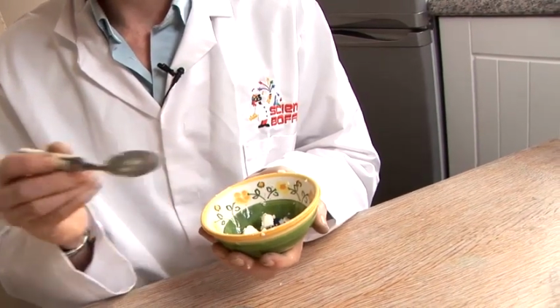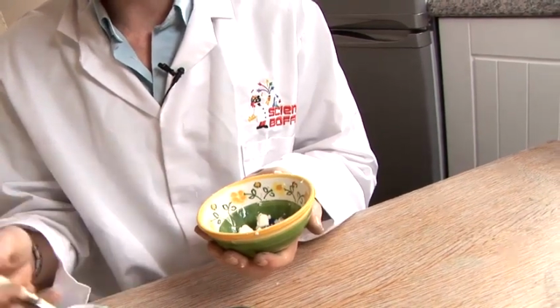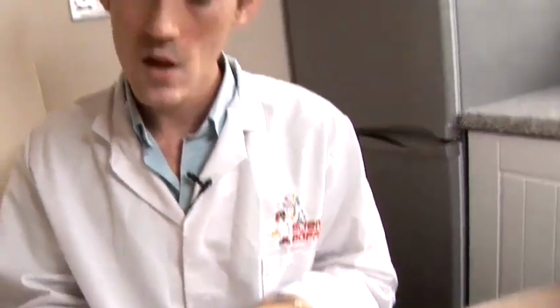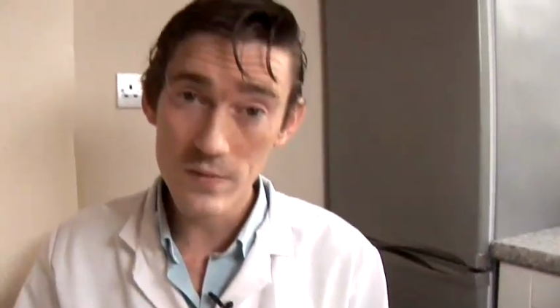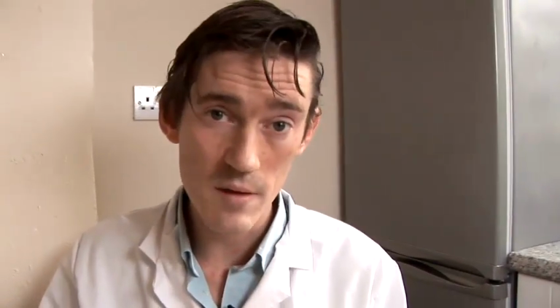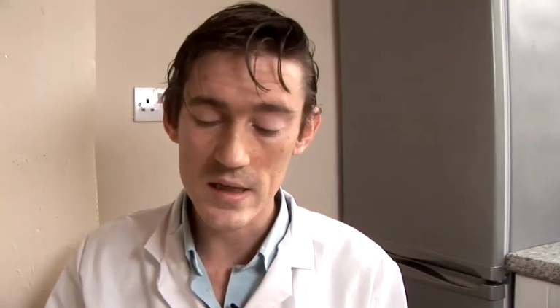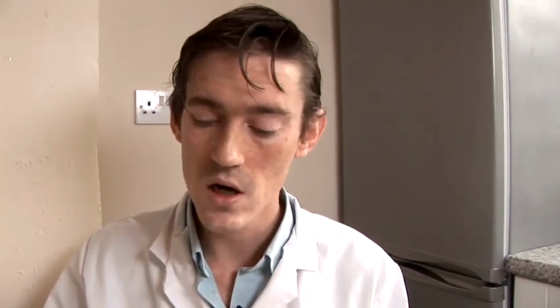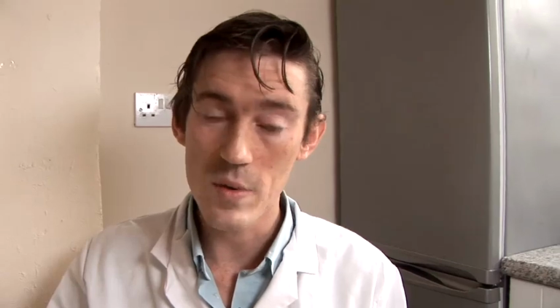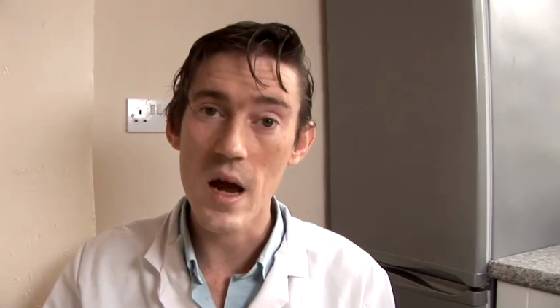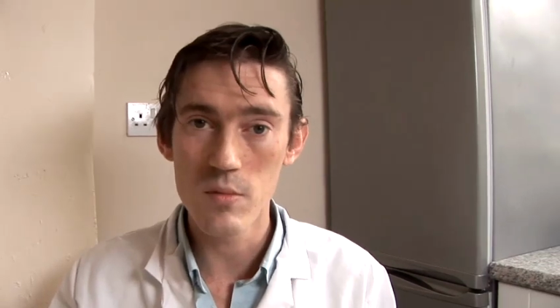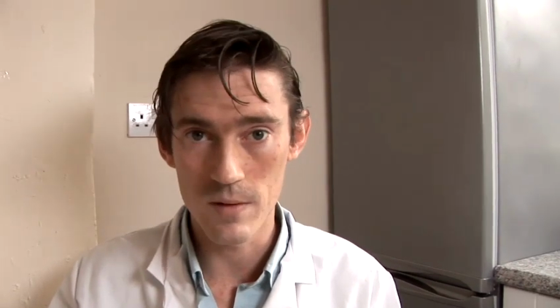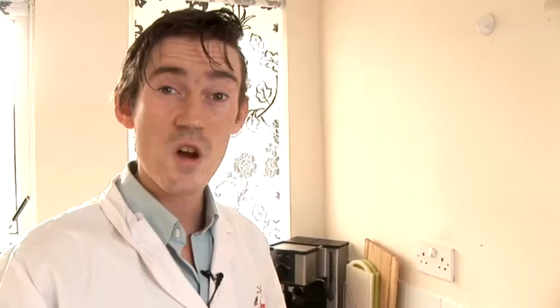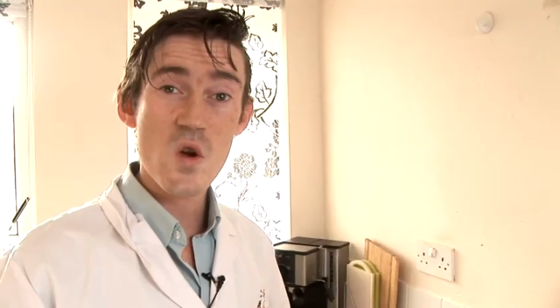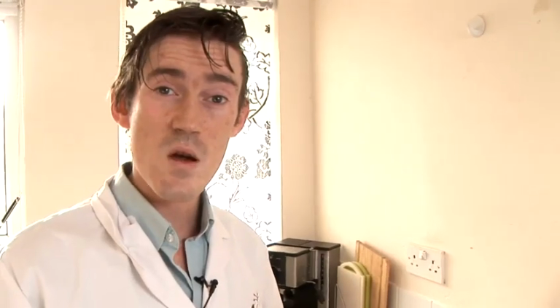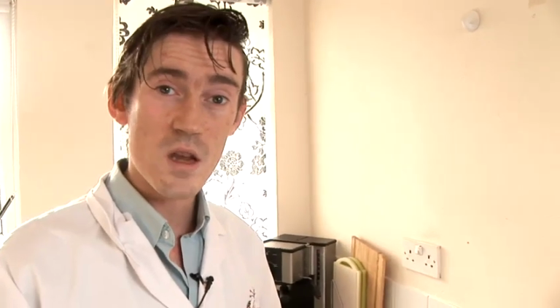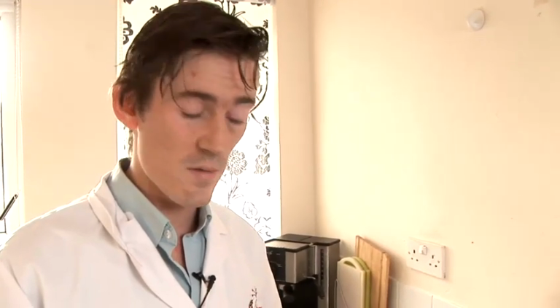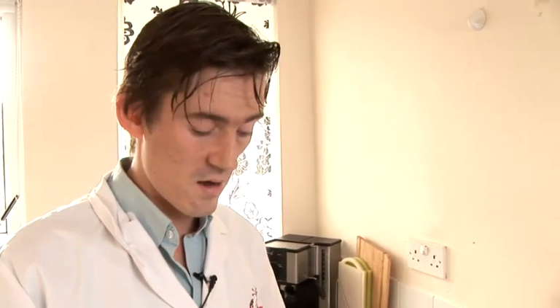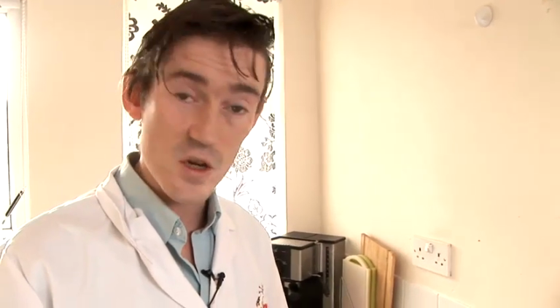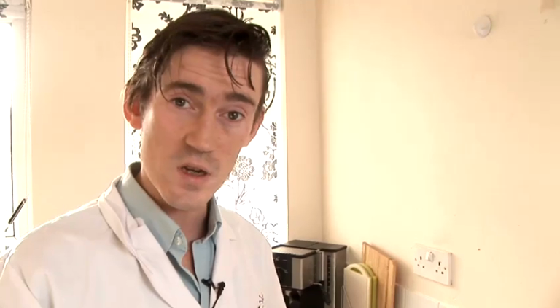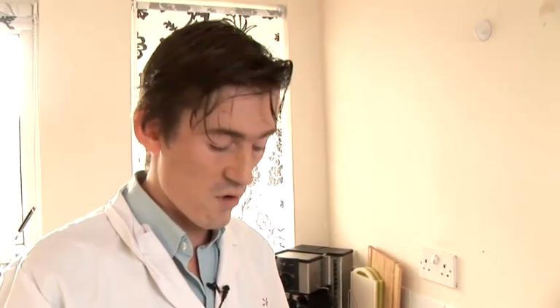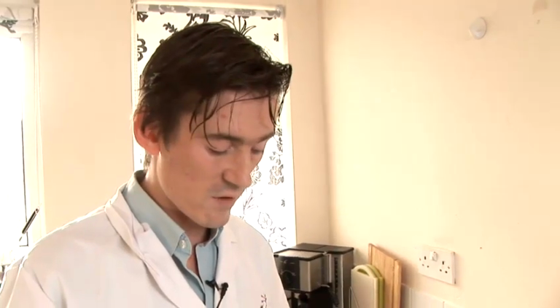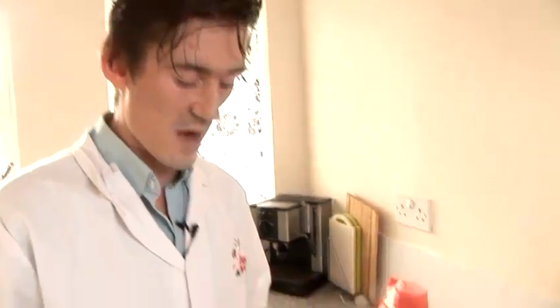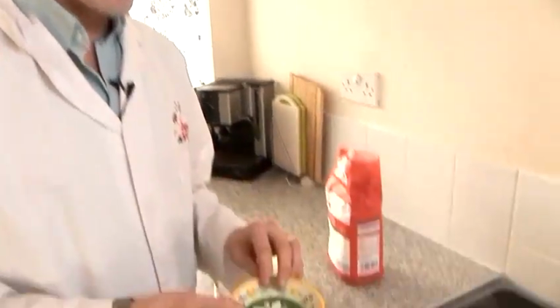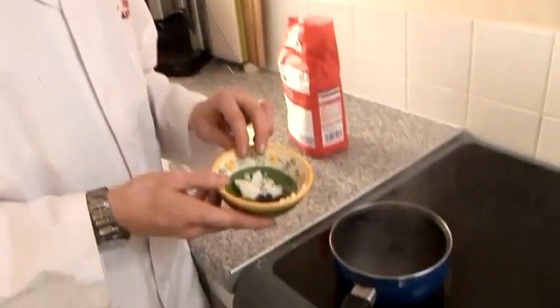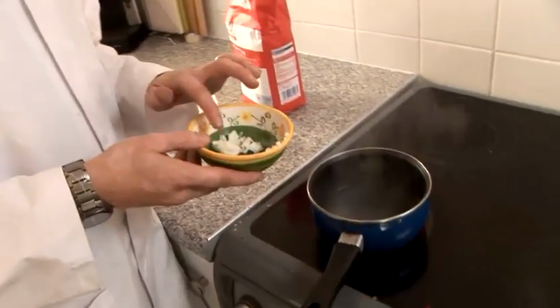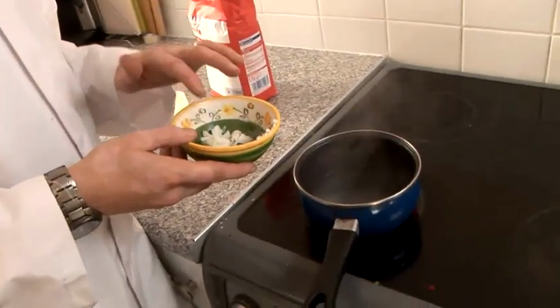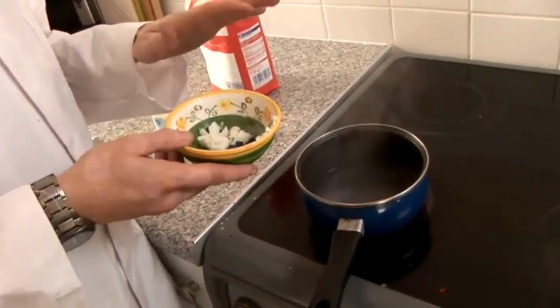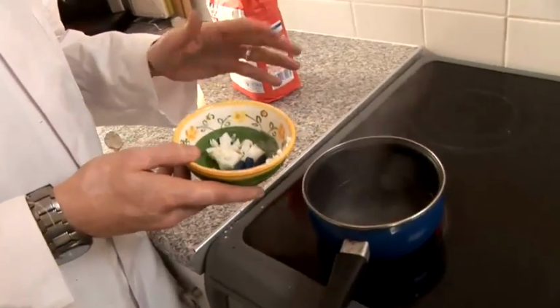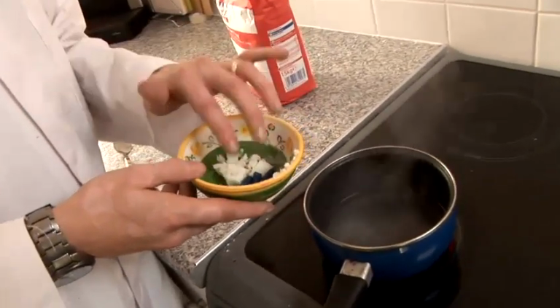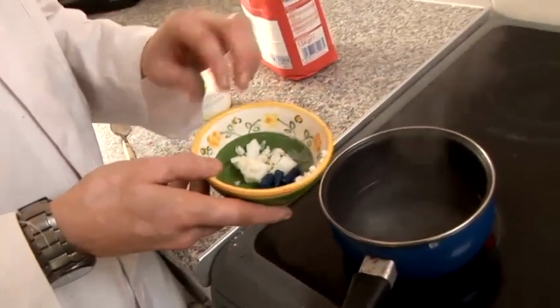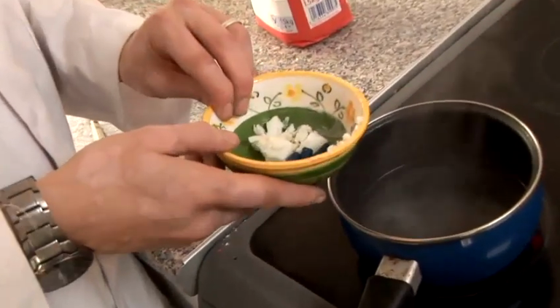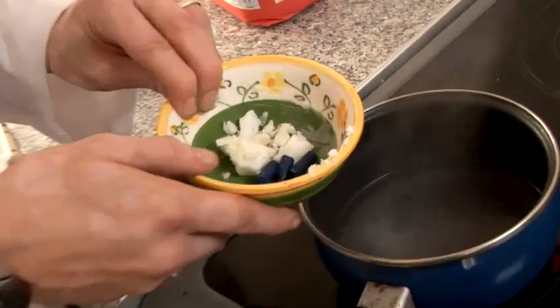Then later, once we've got to the melted stage, we'll be adding our petroleum jelly. So now we're going to be finishing off the preparation of our plasticine. As I said before, this is a kind of generic one, but we are using blue in this case.